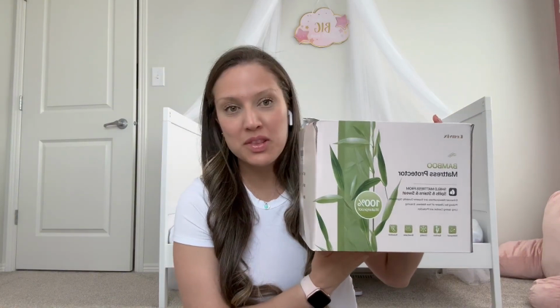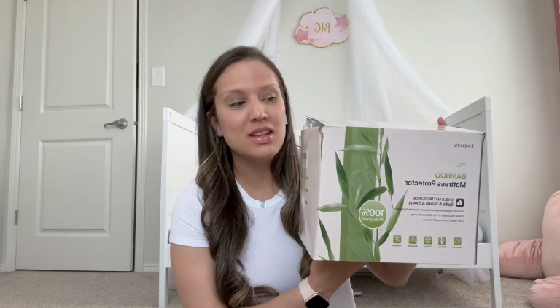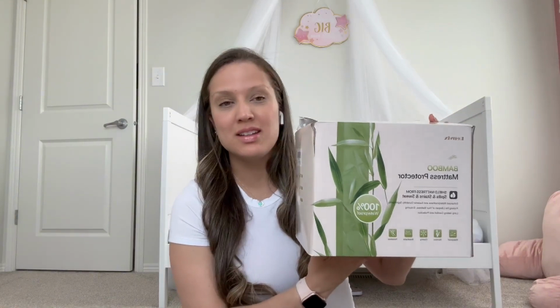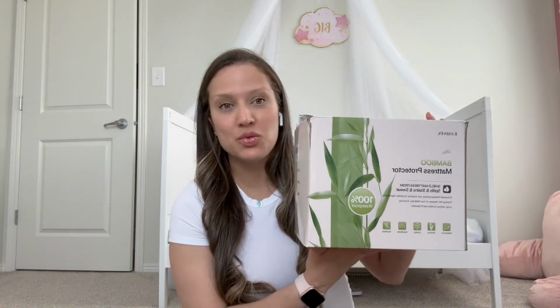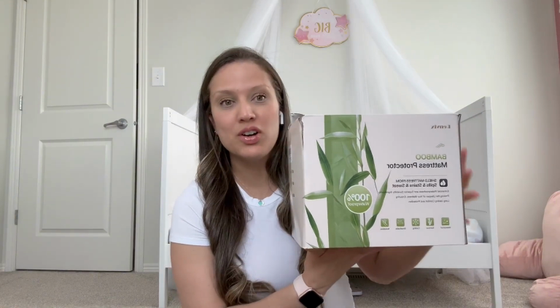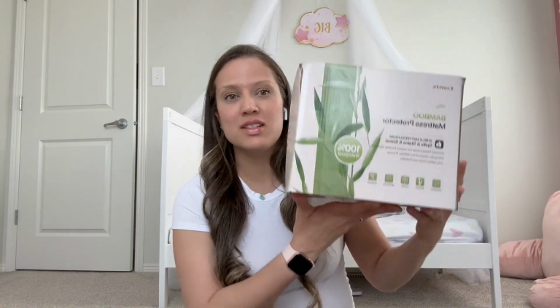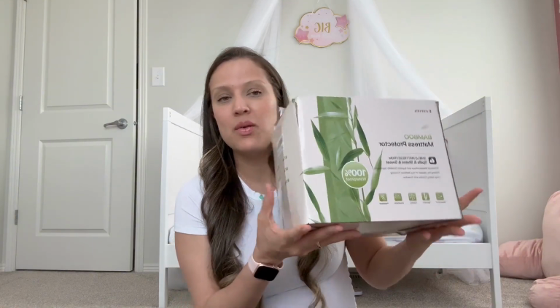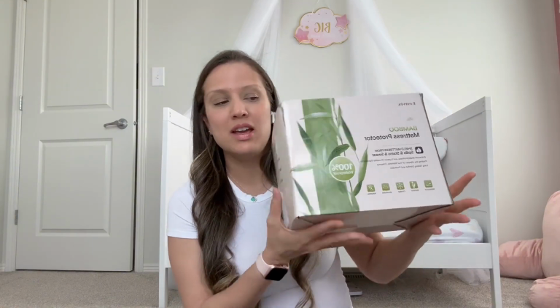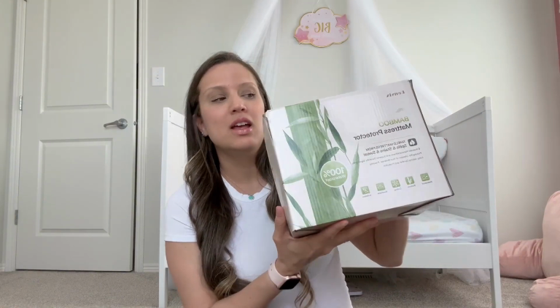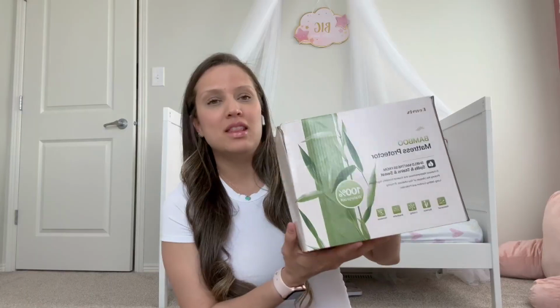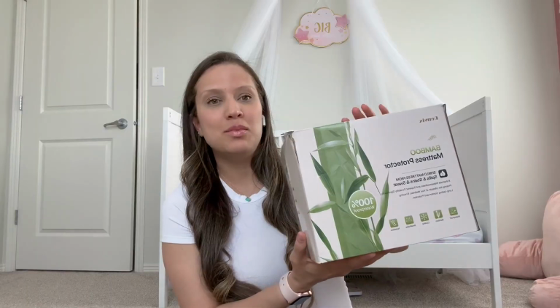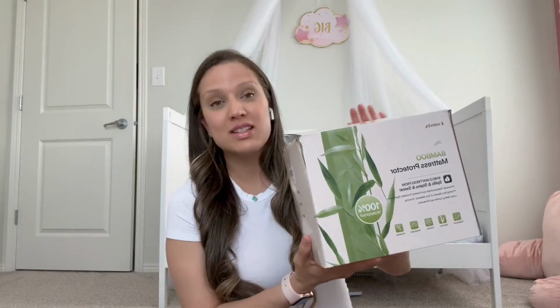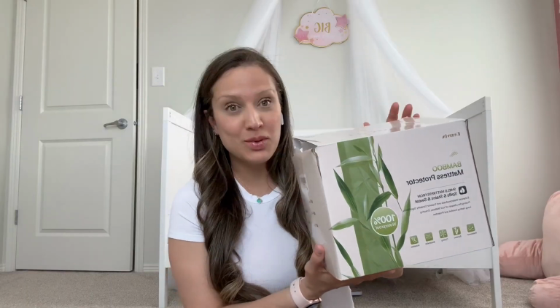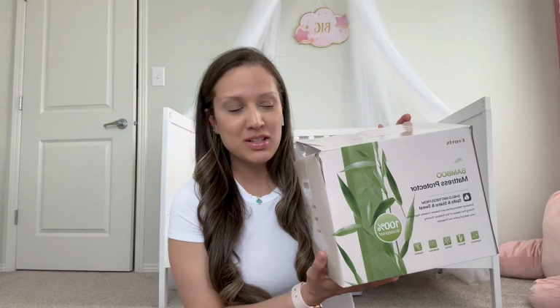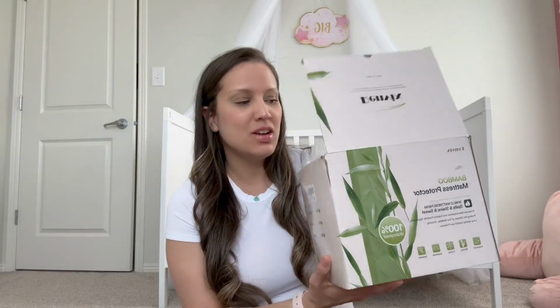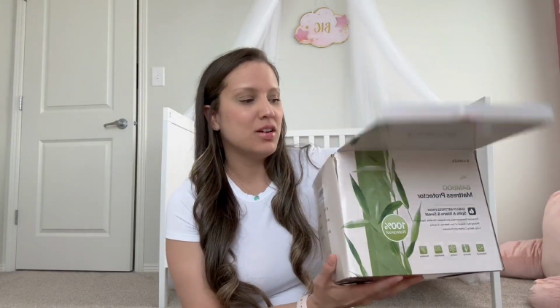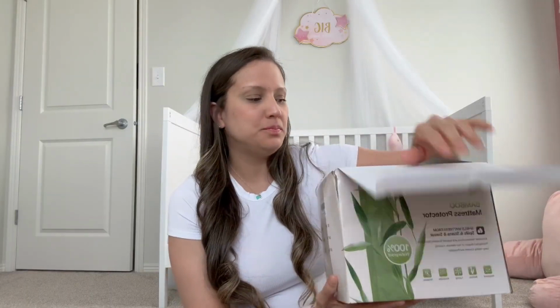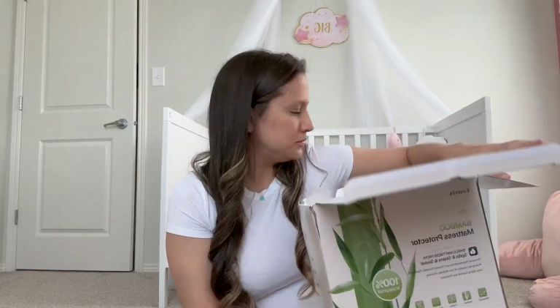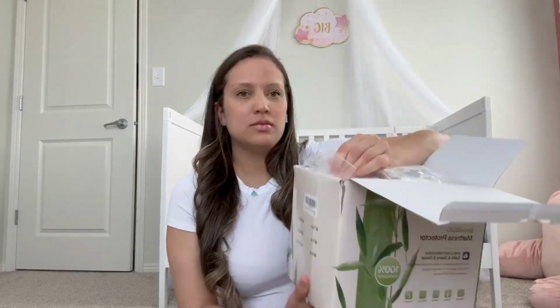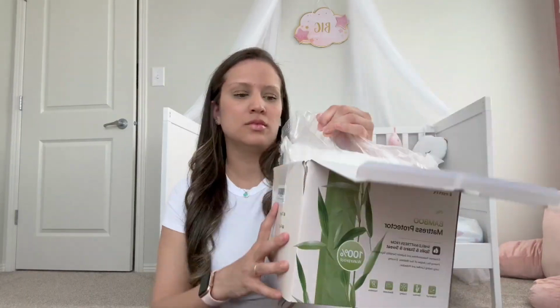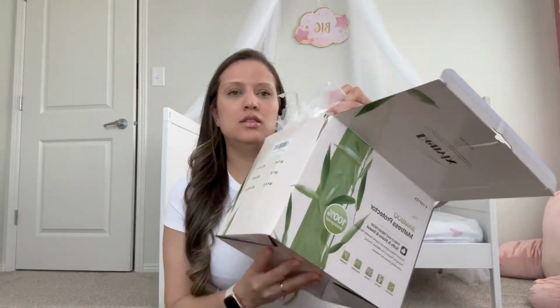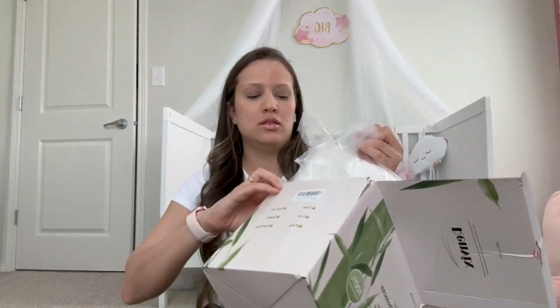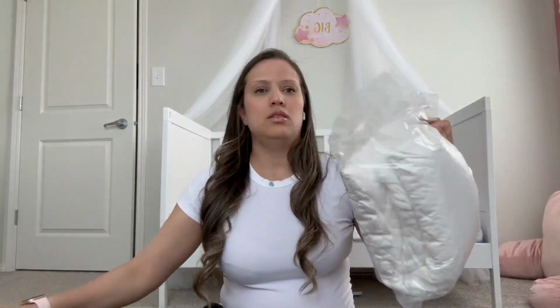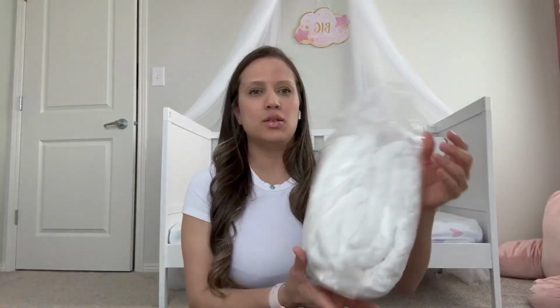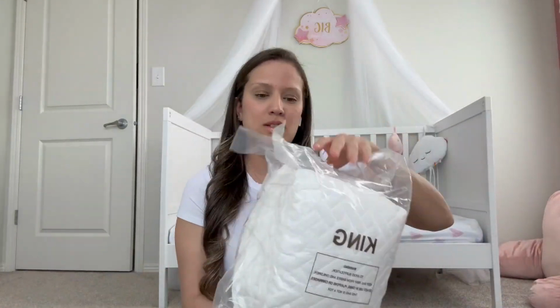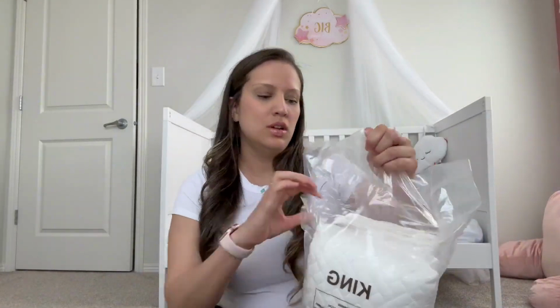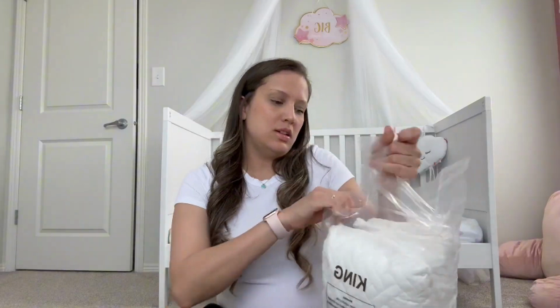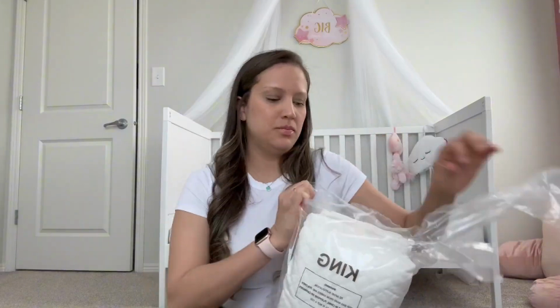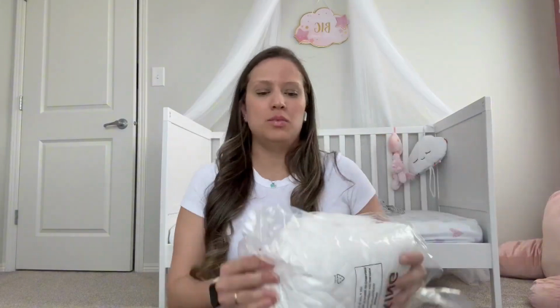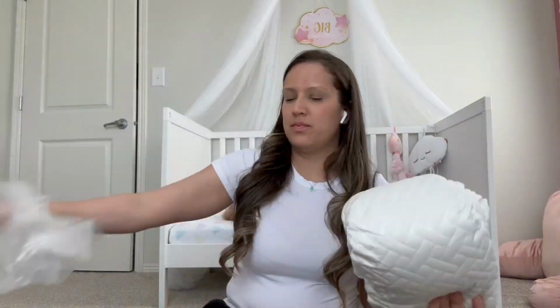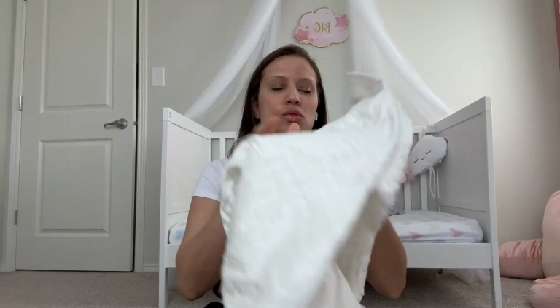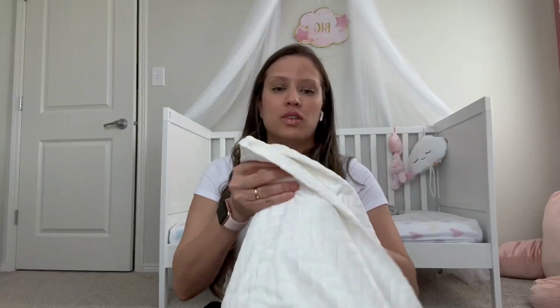I decided to order it. Here's how it came — that's the box. Let's do the unboxing together!